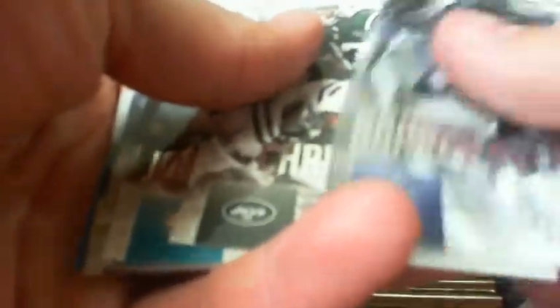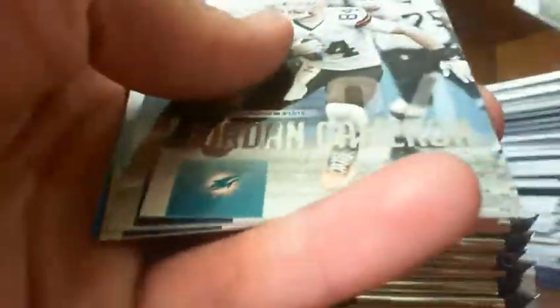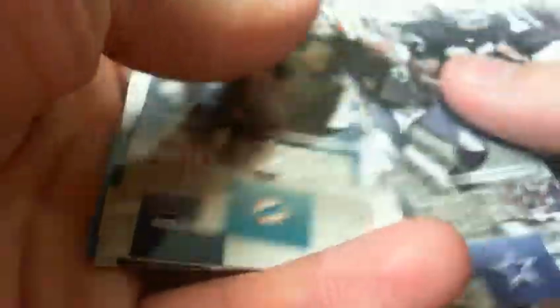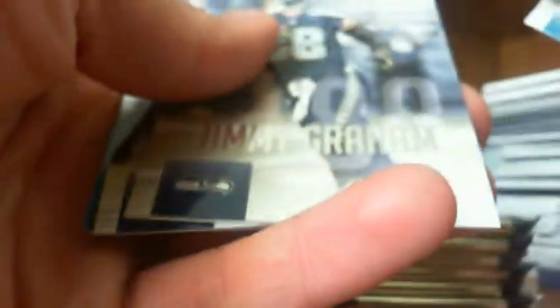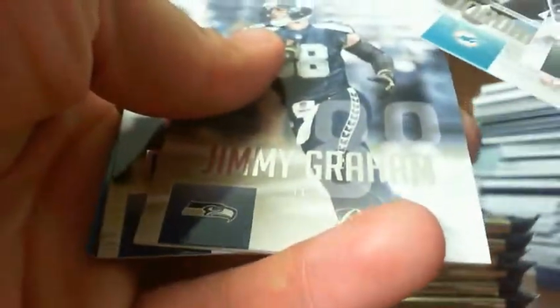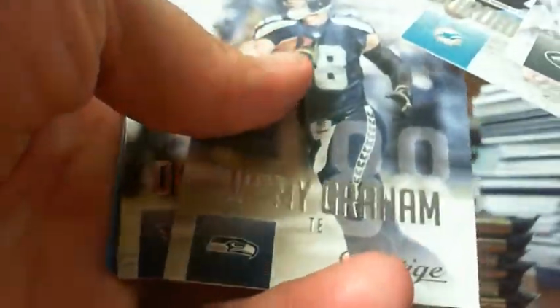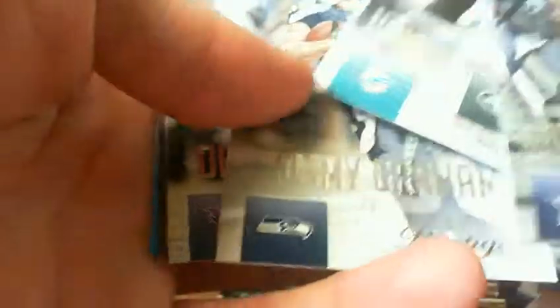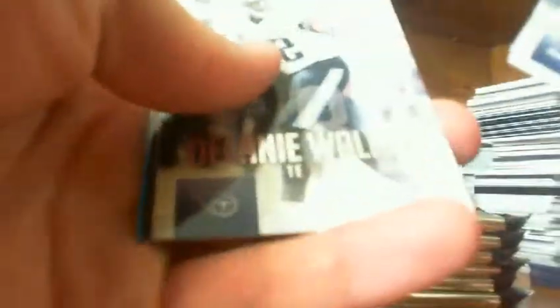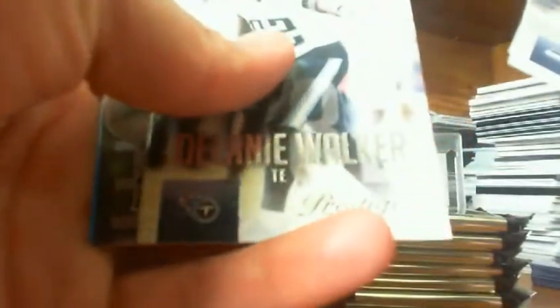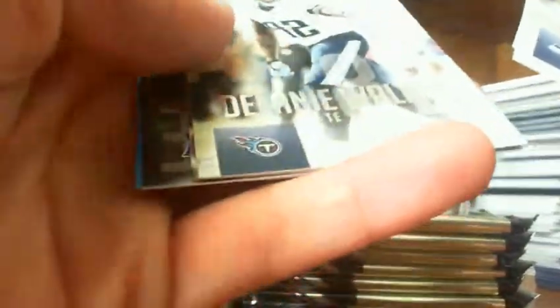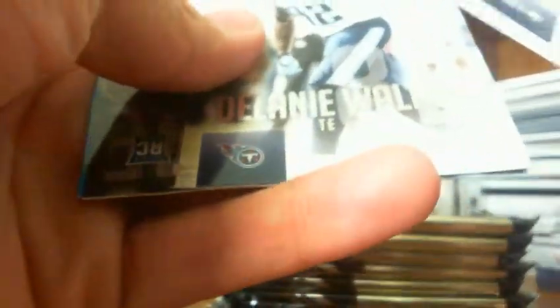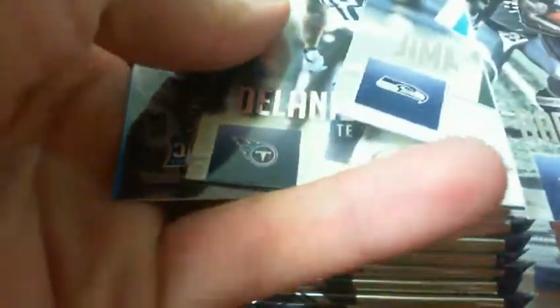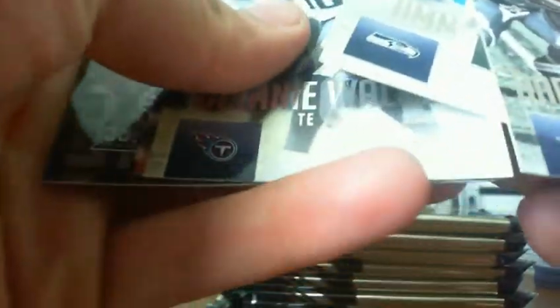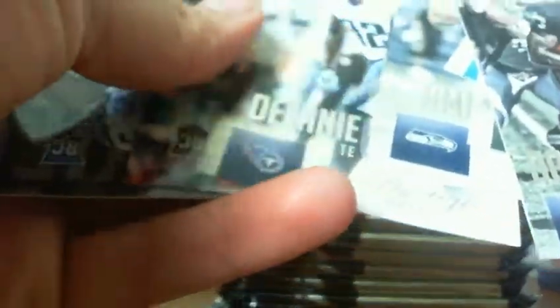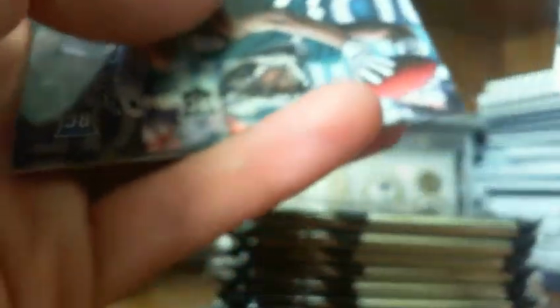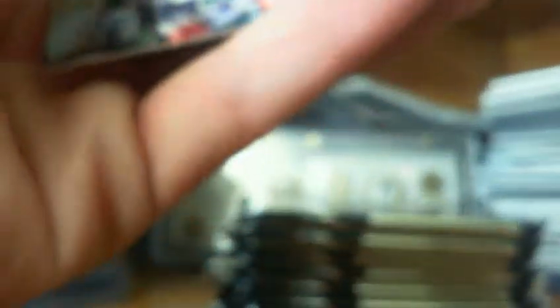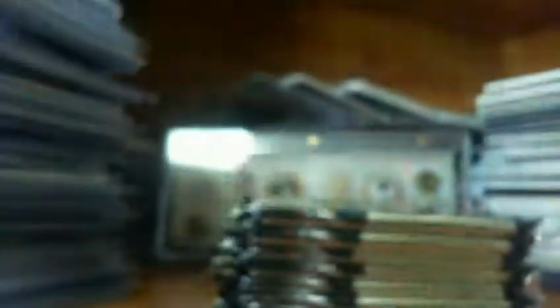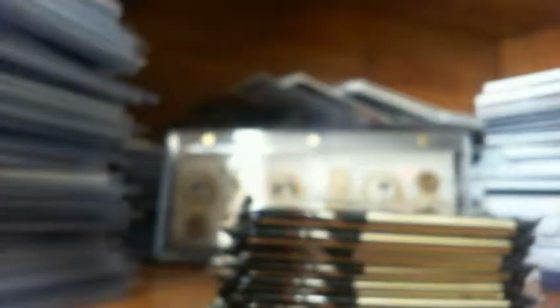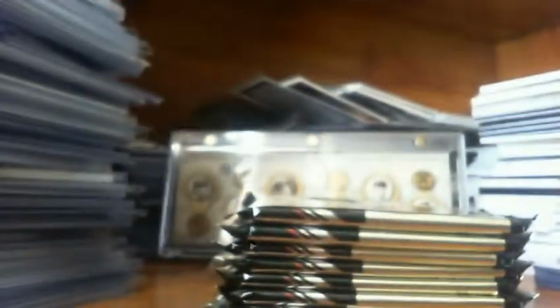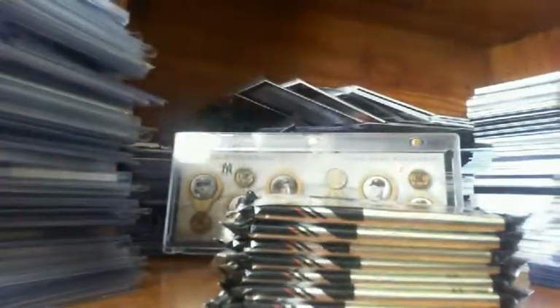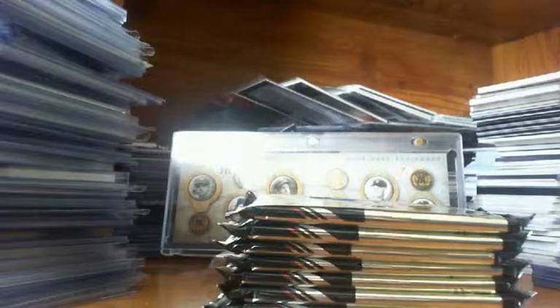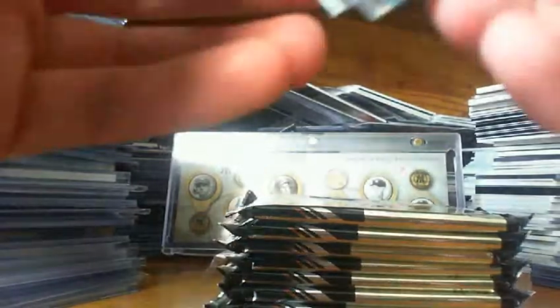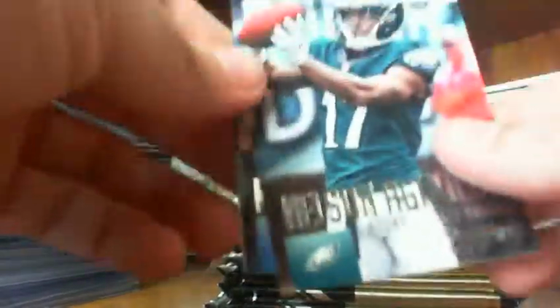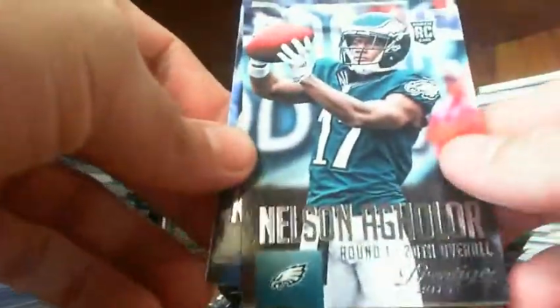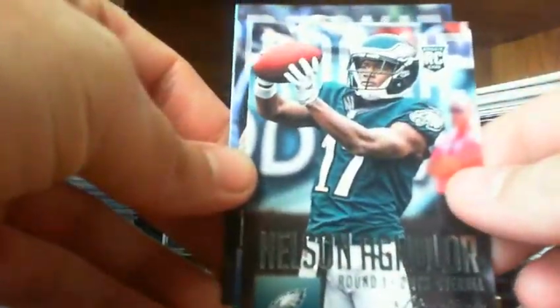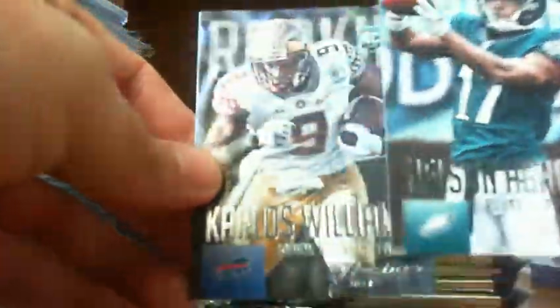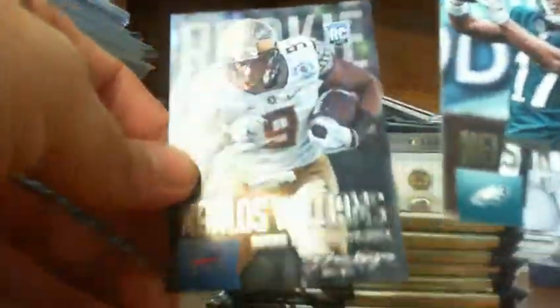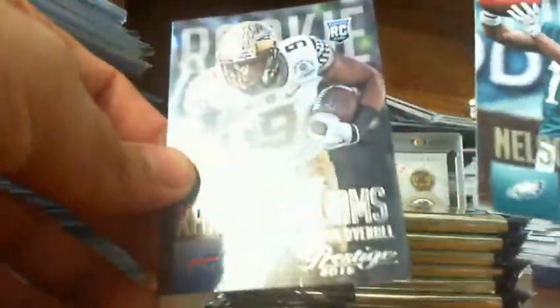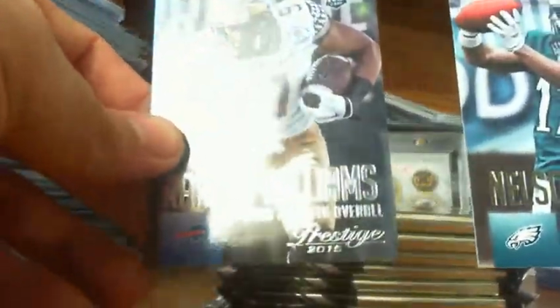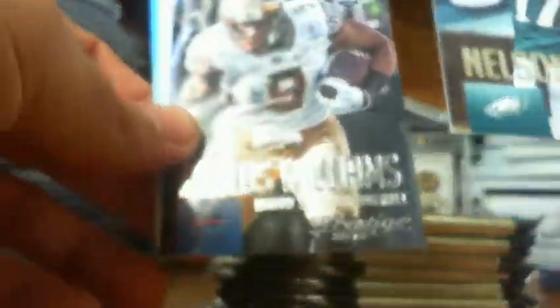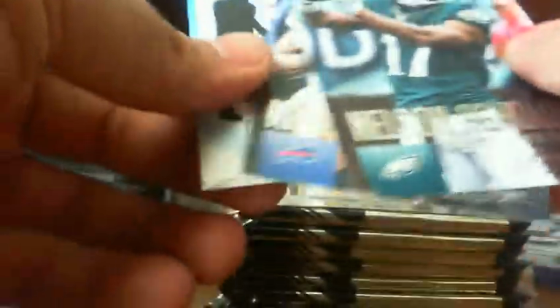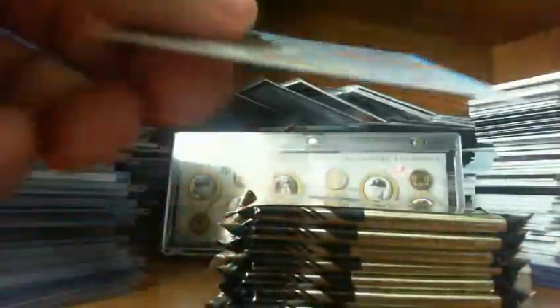McFadden, Ivory, Jordan Cameron, Jimmy Graham, Delaney Walker. Then we've got the Nelson Agholor SP Pro Uniform, and a Carlos Williams rookie.